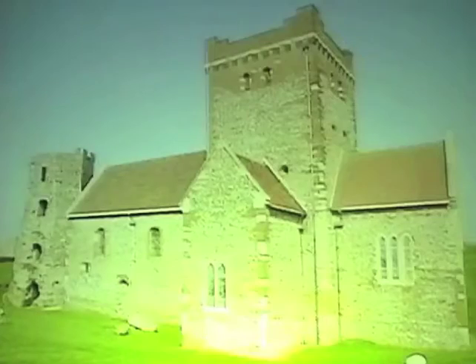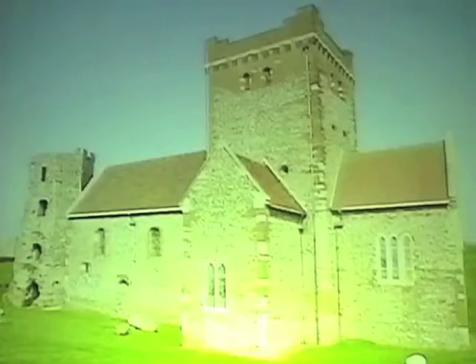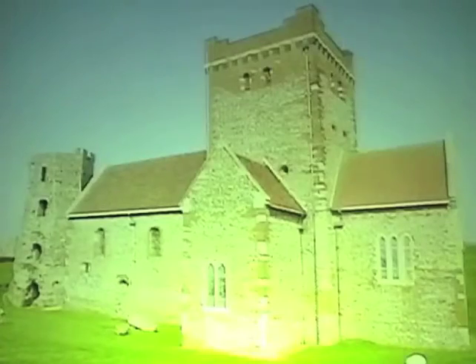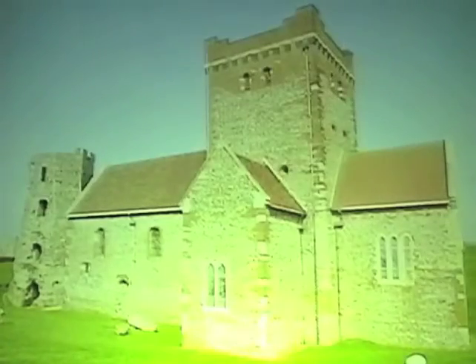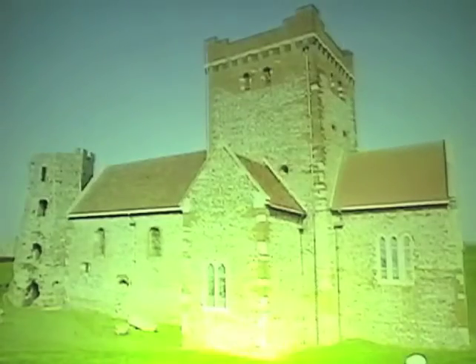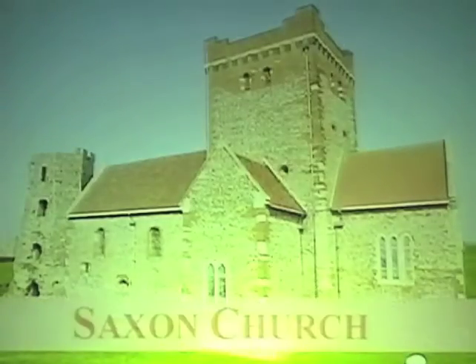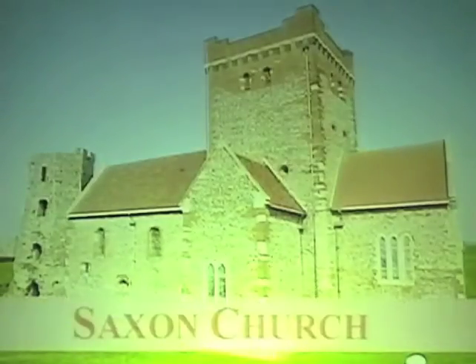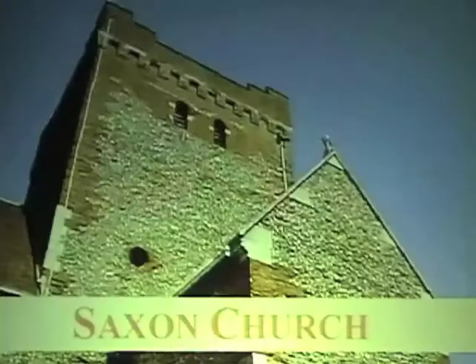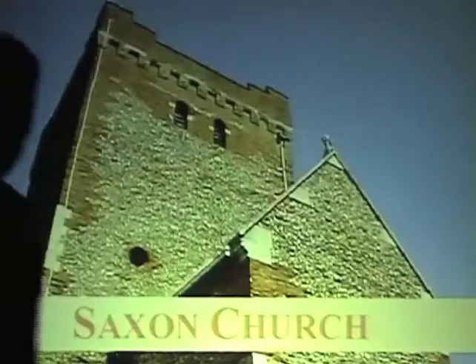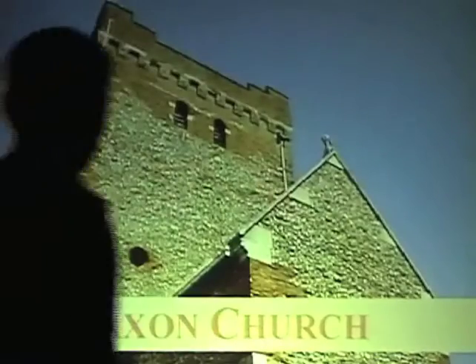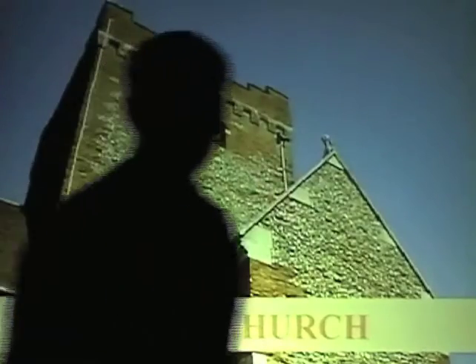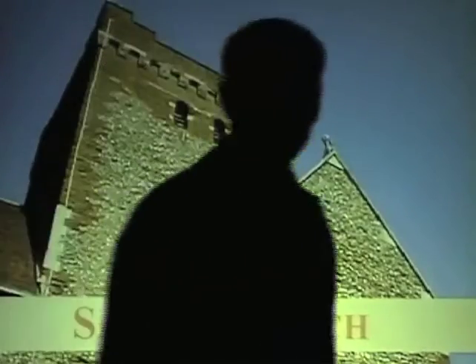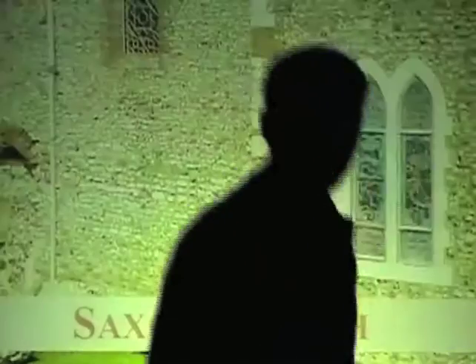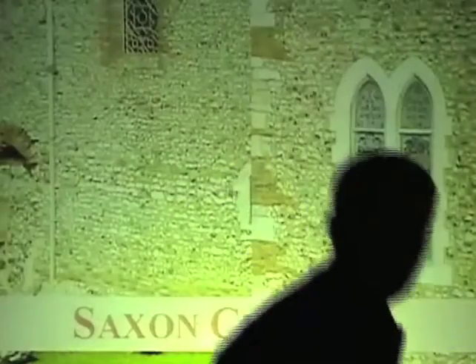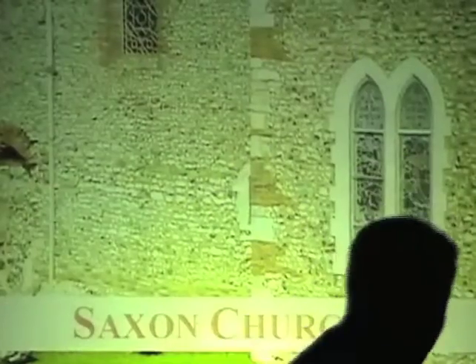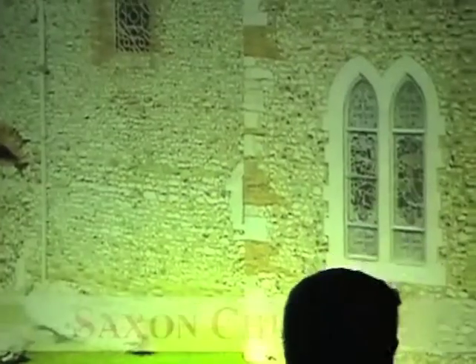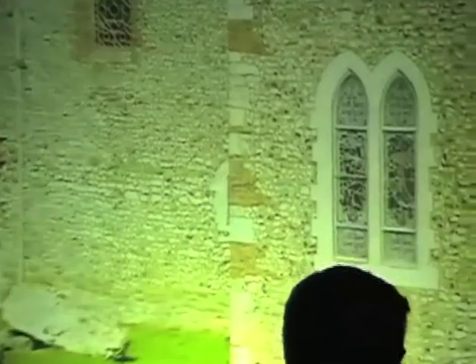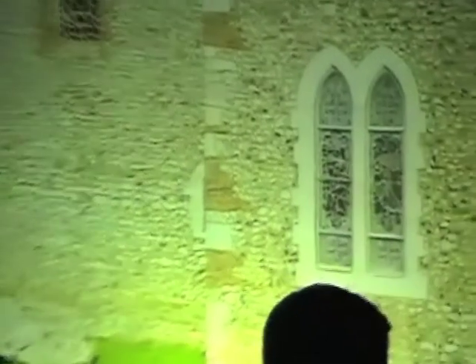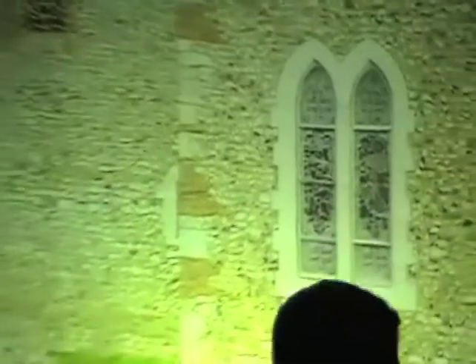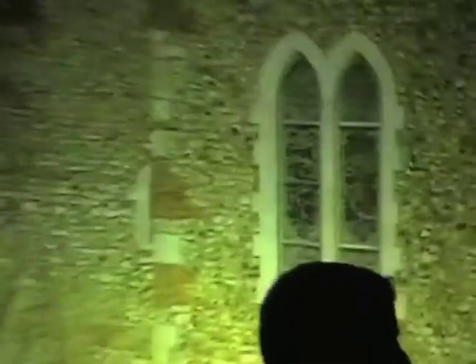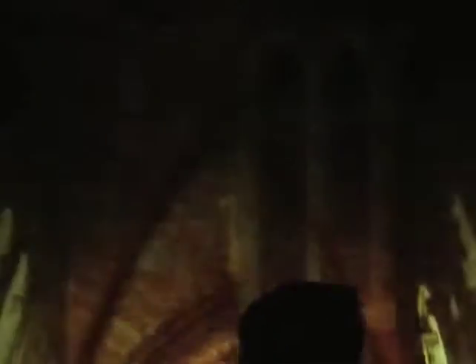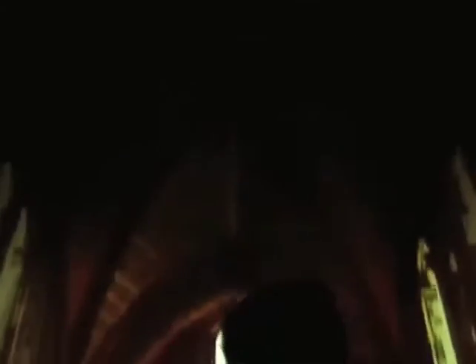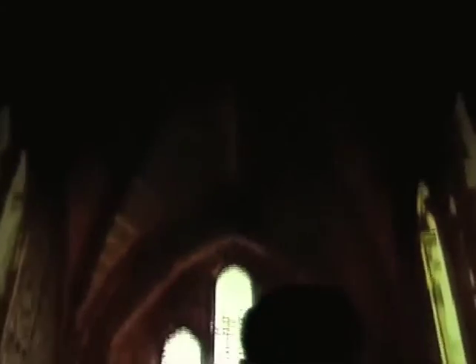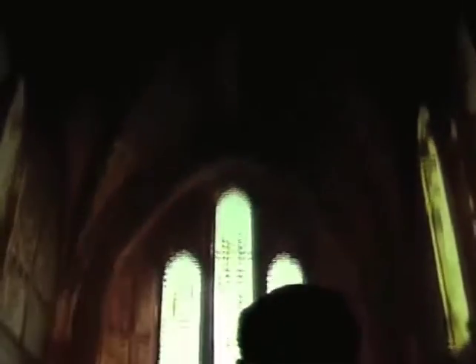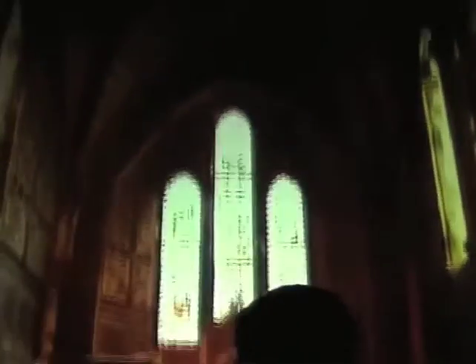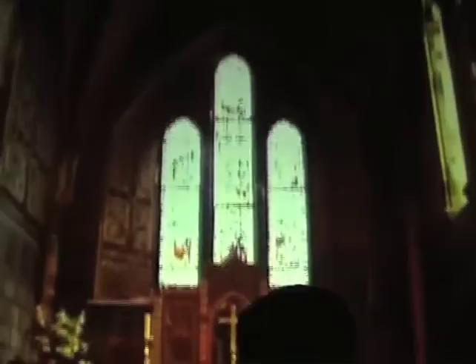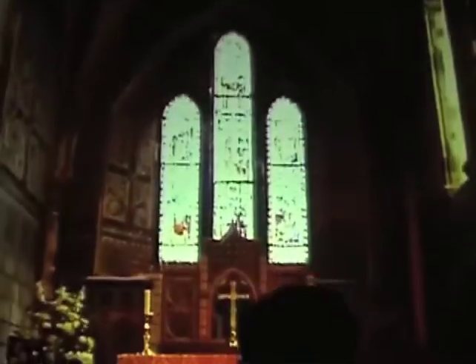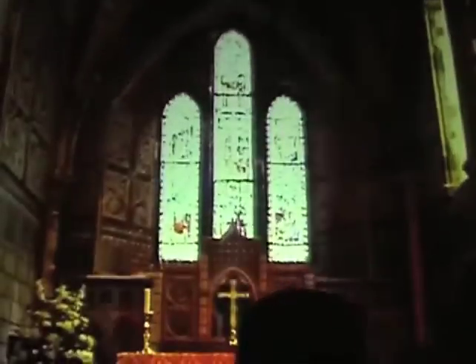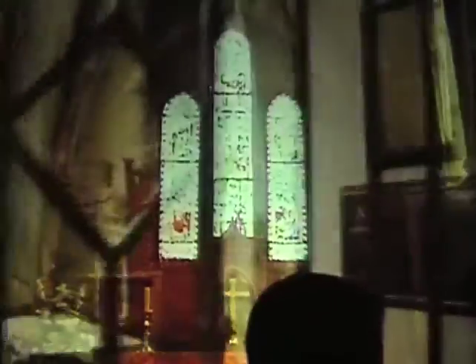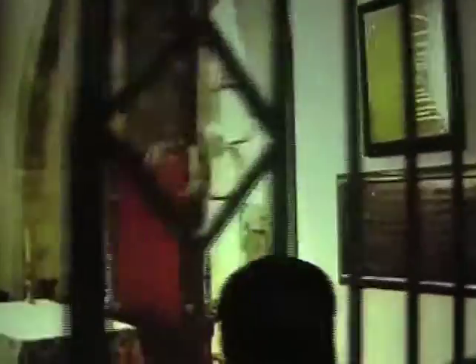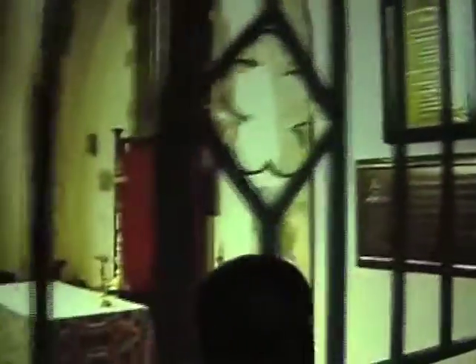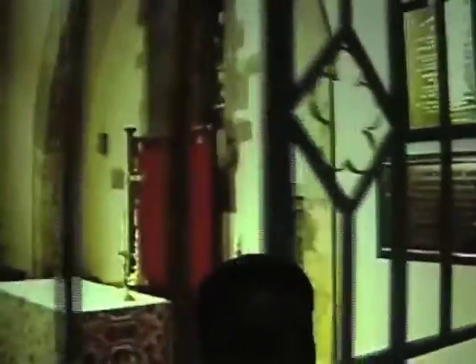And next to the lighthouse, a church — St. Mary in Castro. A thousand years ago, it was probably part of an Anglo-Saxon fortified town.